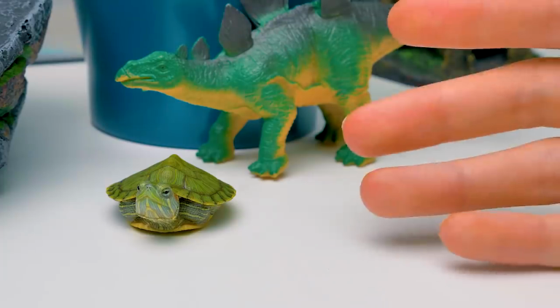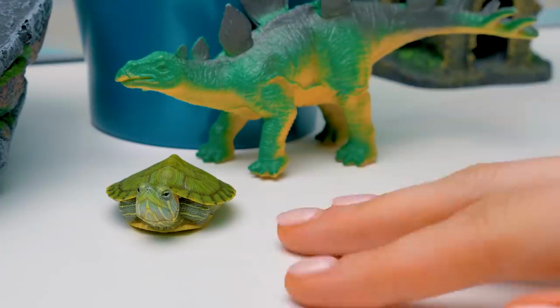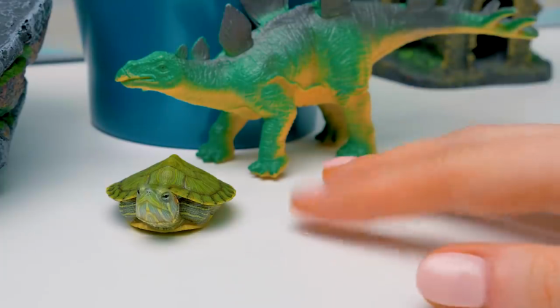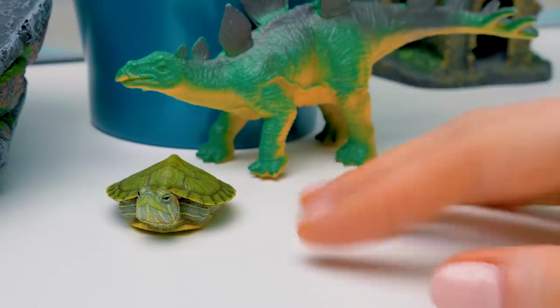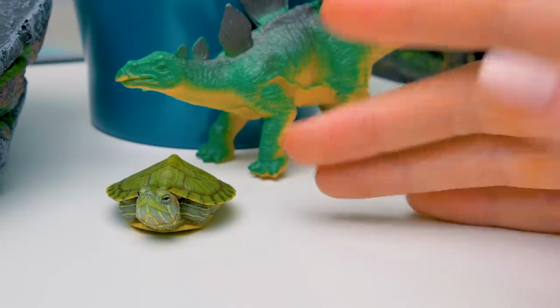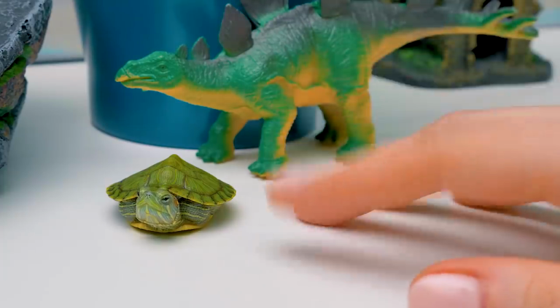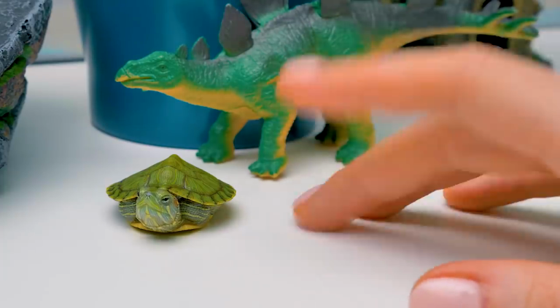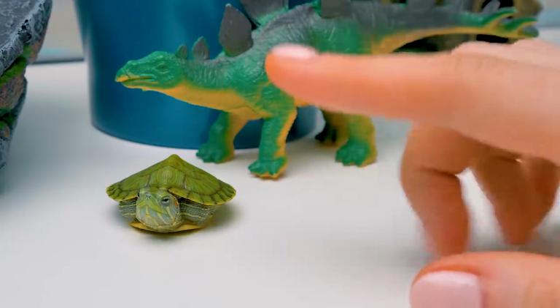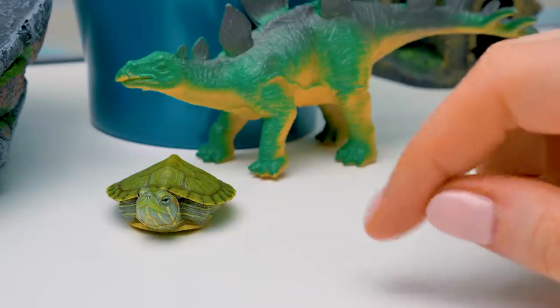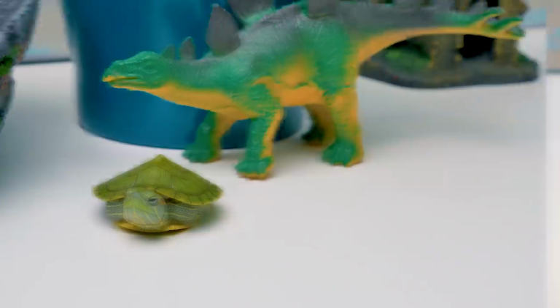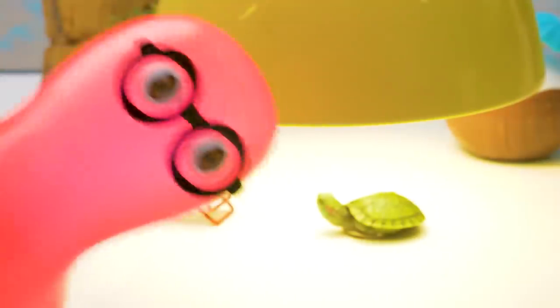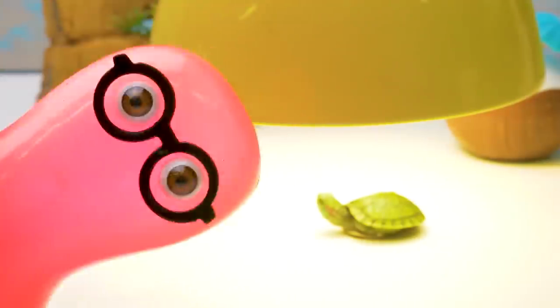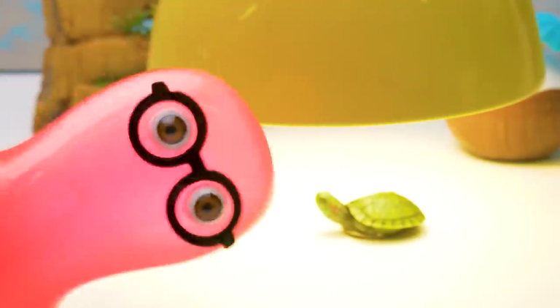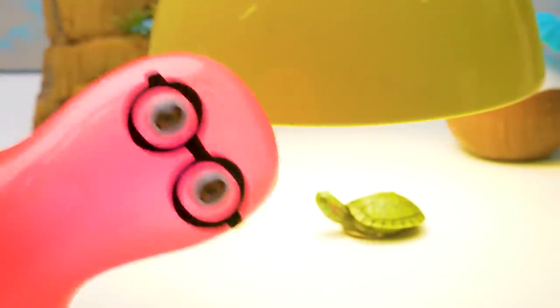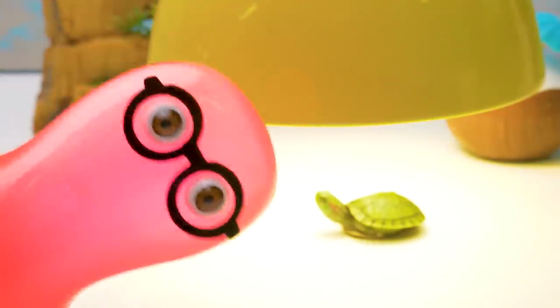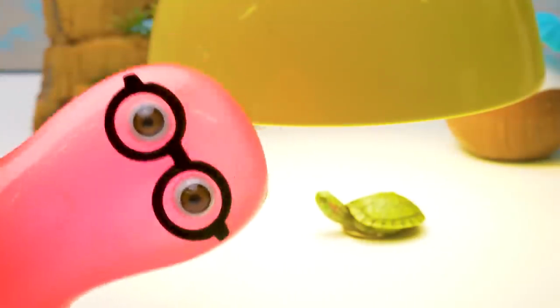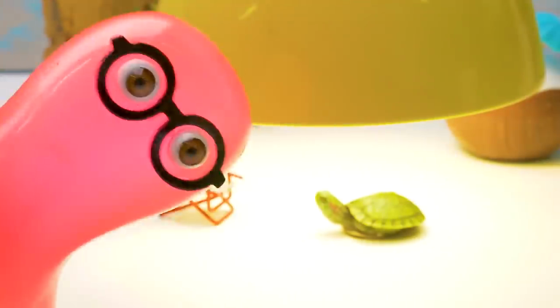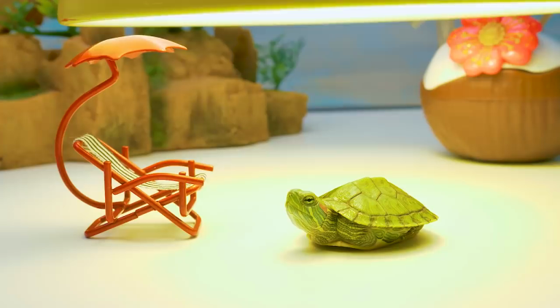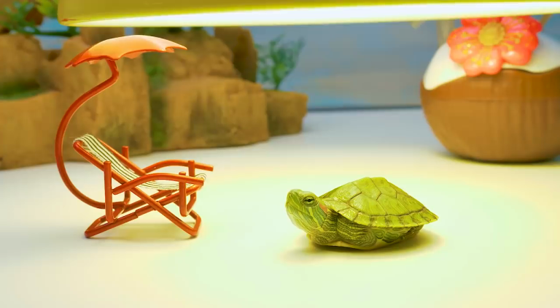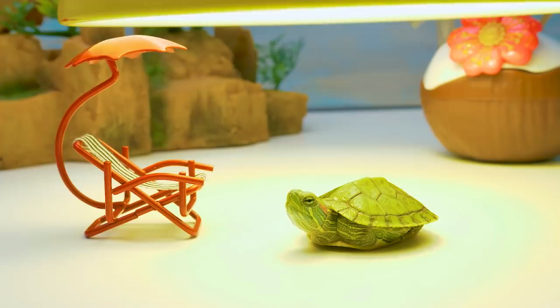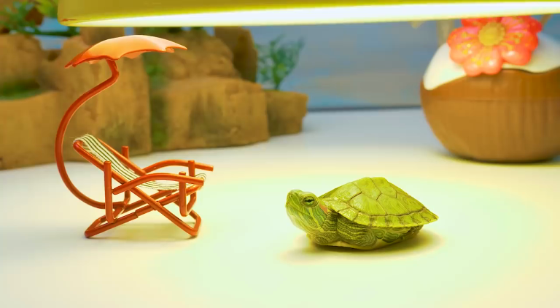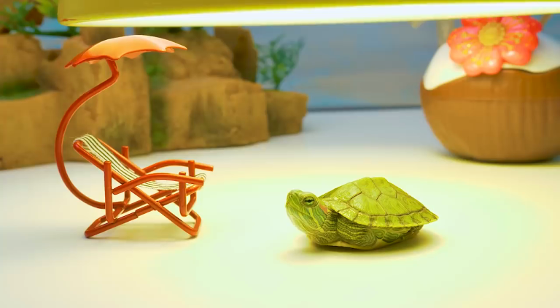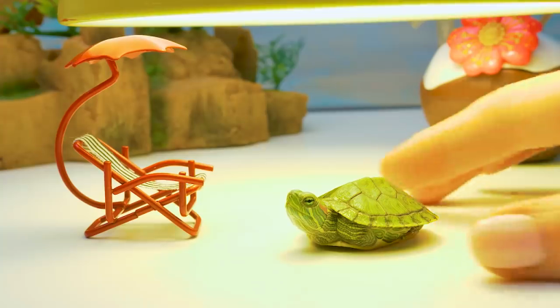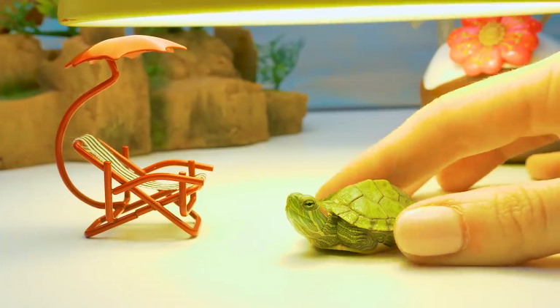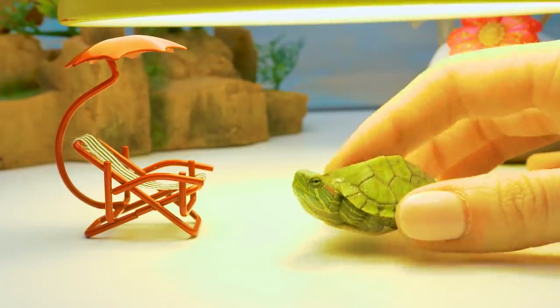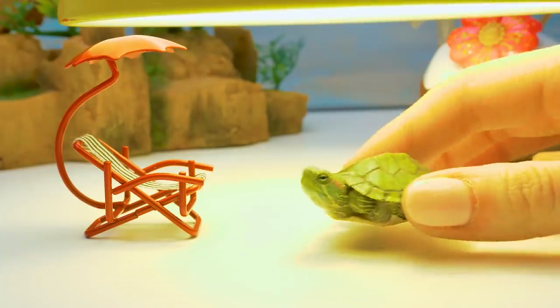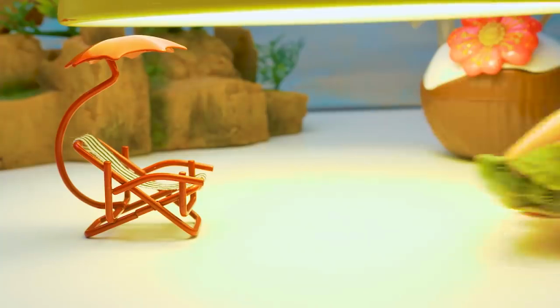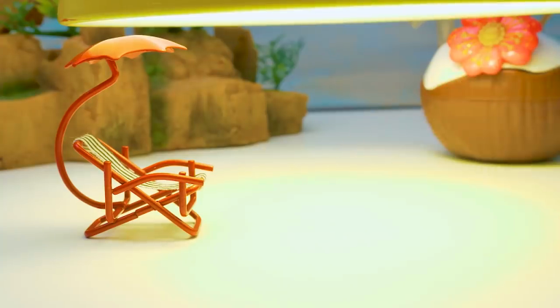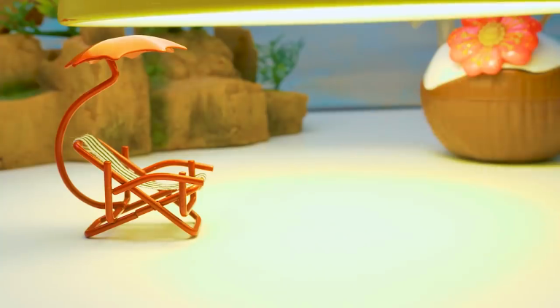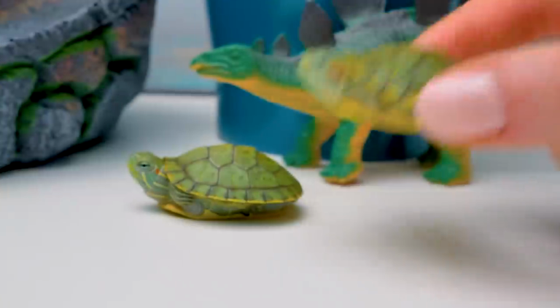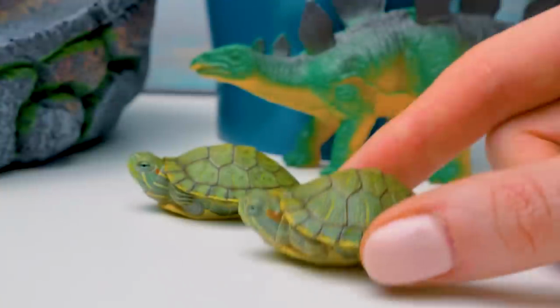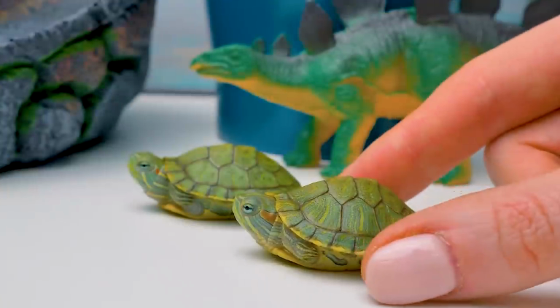Turtle, where are you? Looks like one of them is very curious. Sue! The turtle decided to sunbathe! Aww, so cute! But turtle, my dear, you'll have your own lamp in the house.